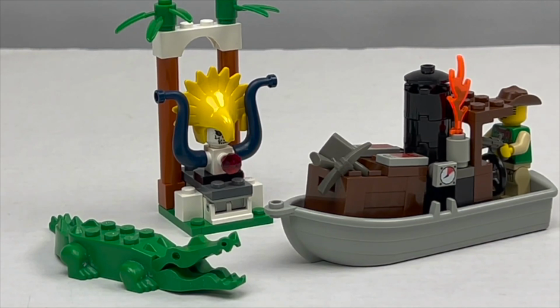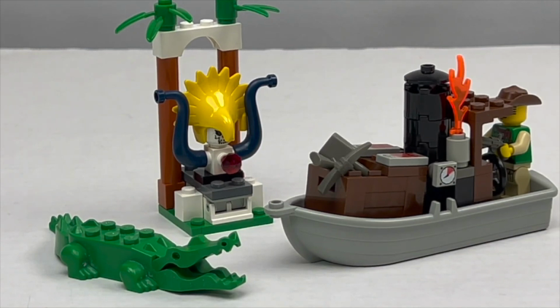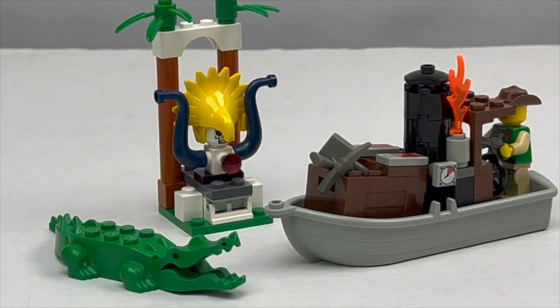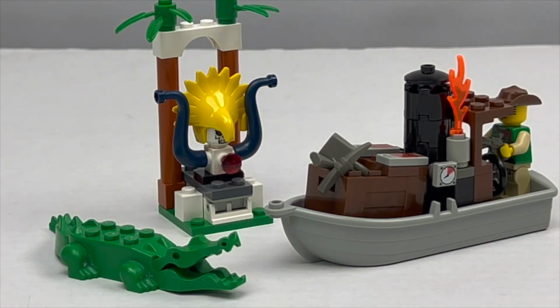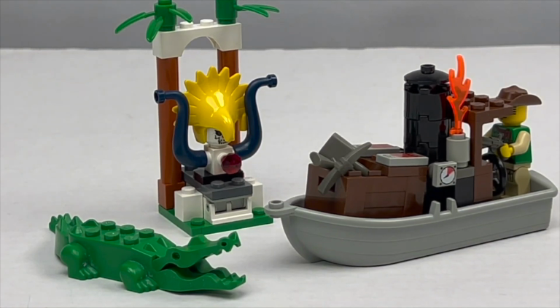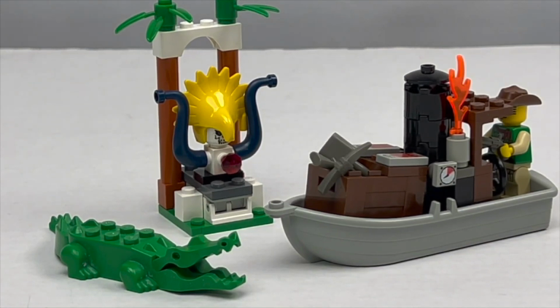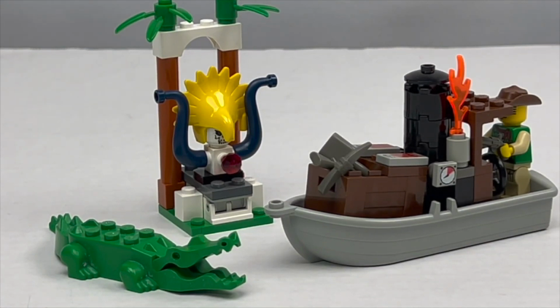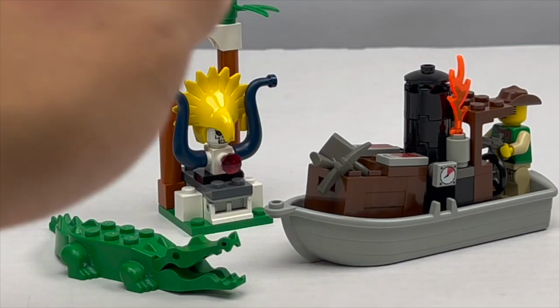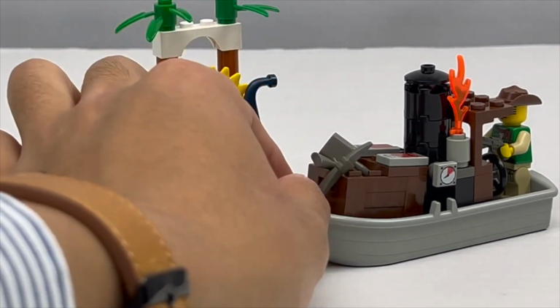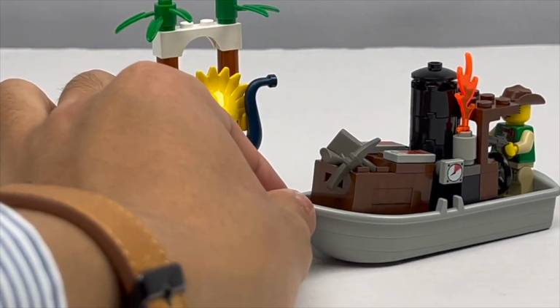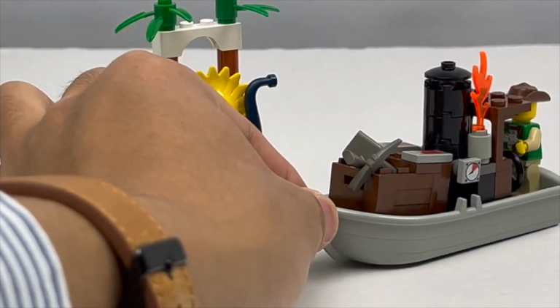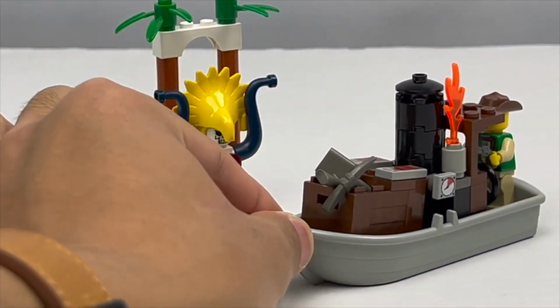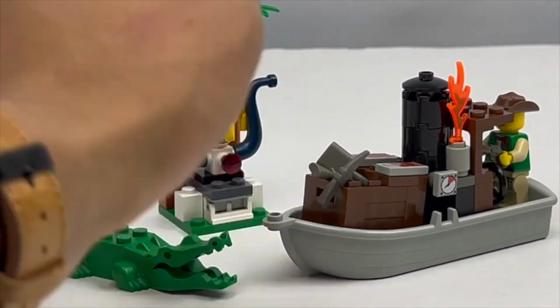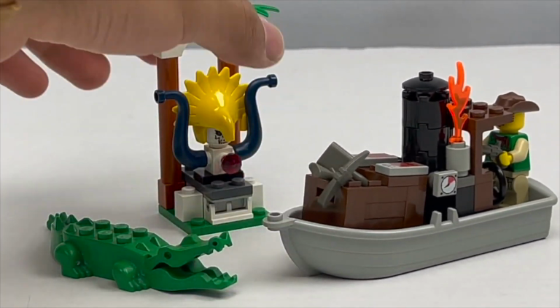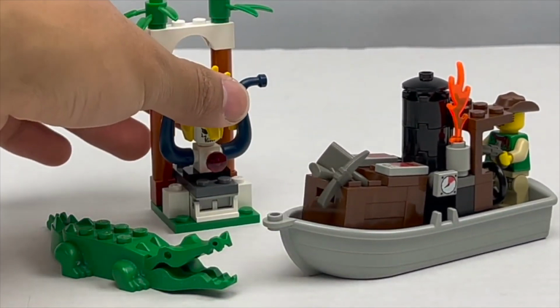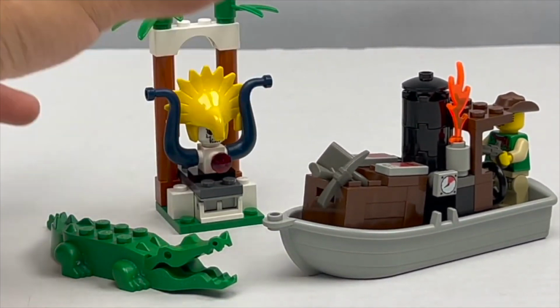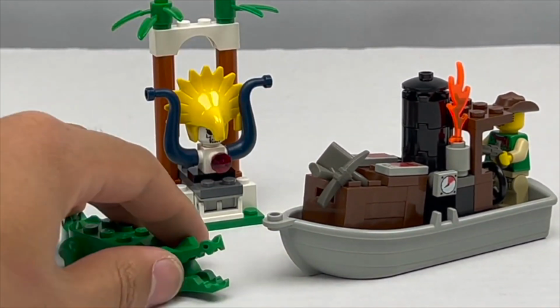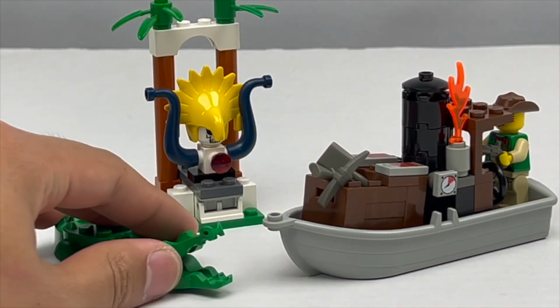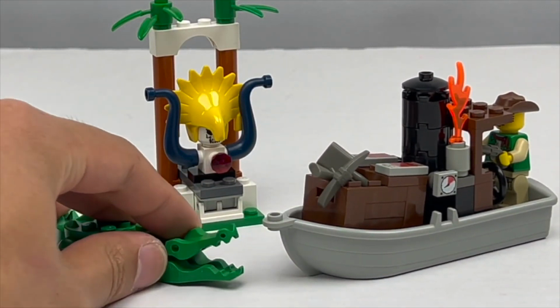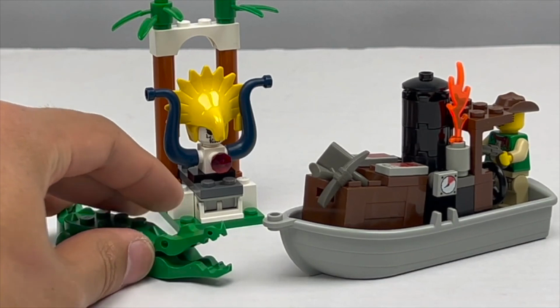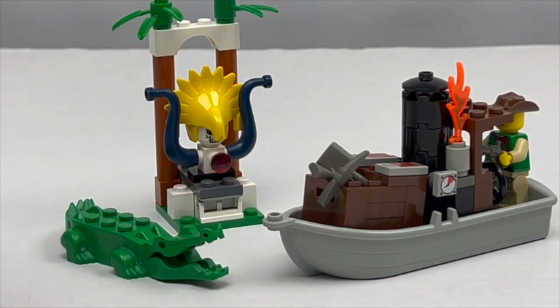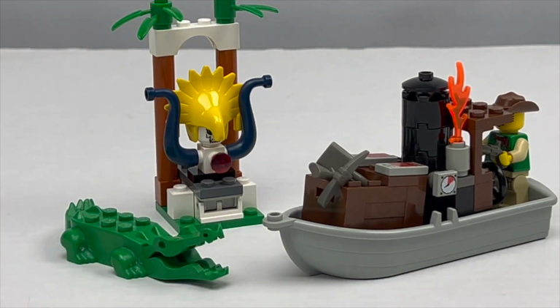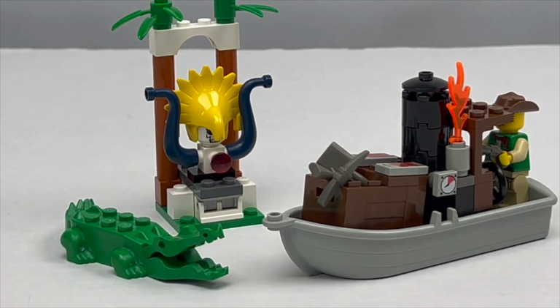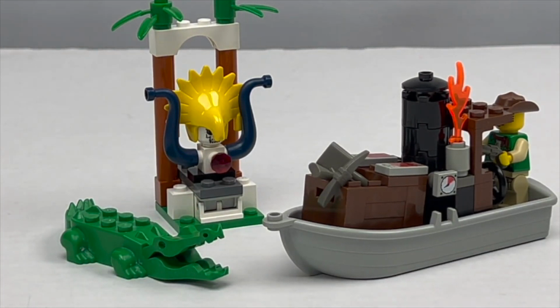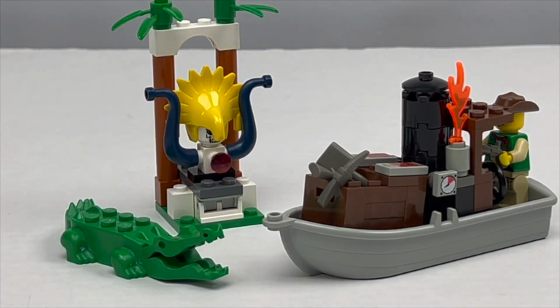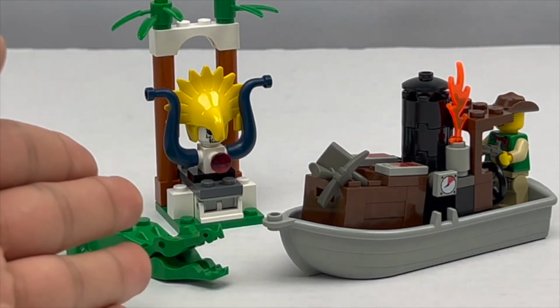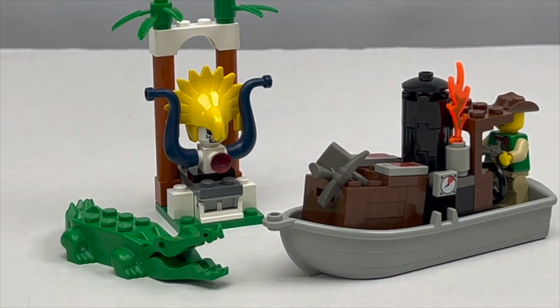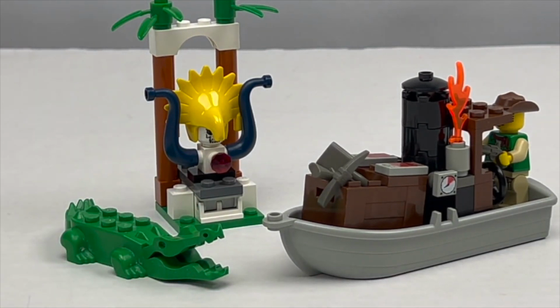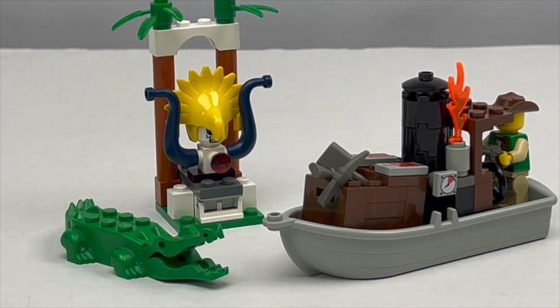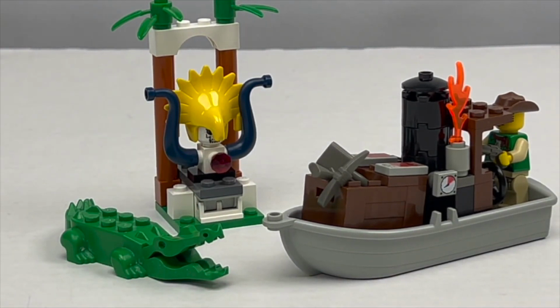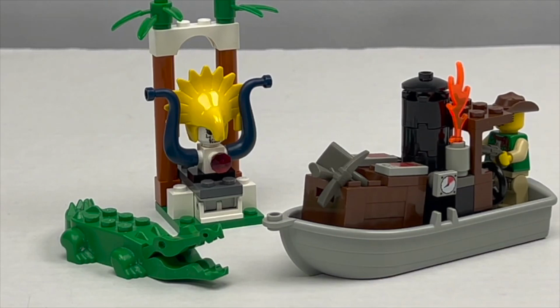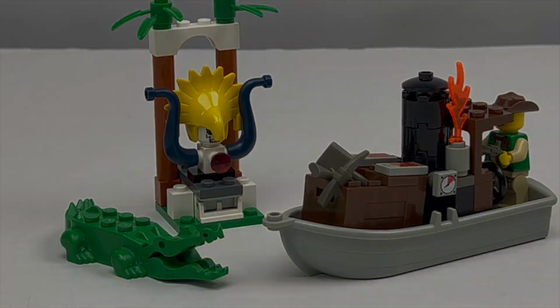It just opens the door to a lot of different possibilities. Where could he be sailing? What river is he going down? What is the shrine for? Is the crocodile a friend or foe? Just so many different play possibilities in a small set like this, that makes me really appreciate it for what it is.